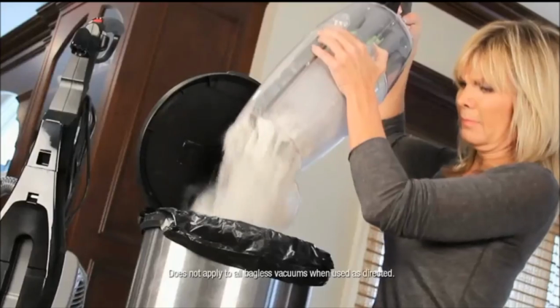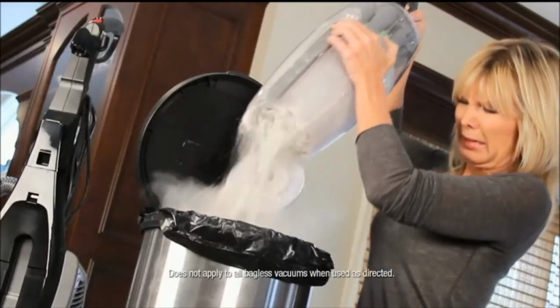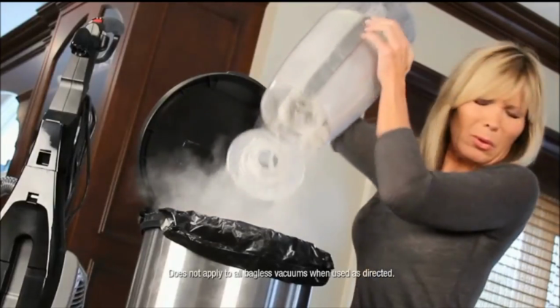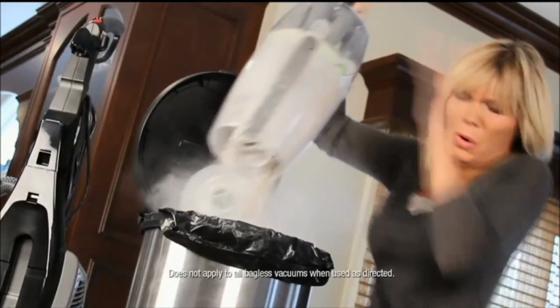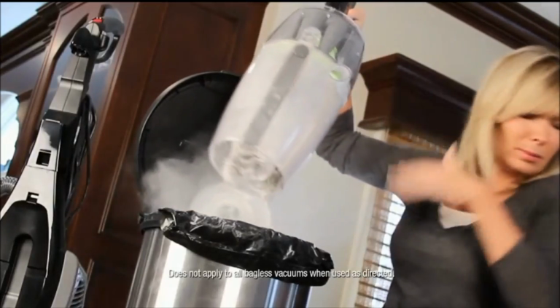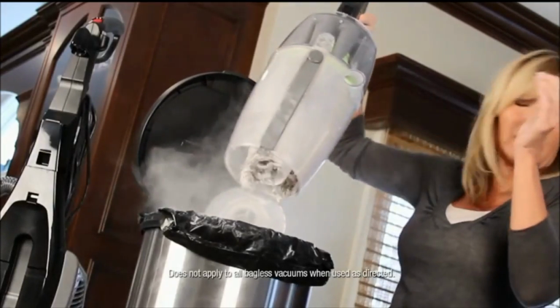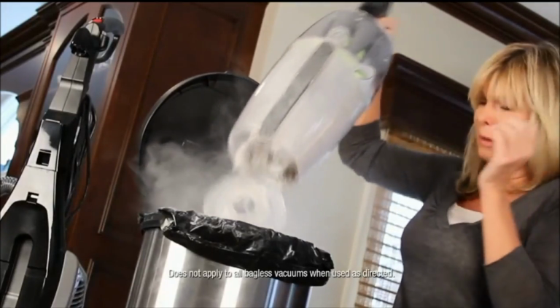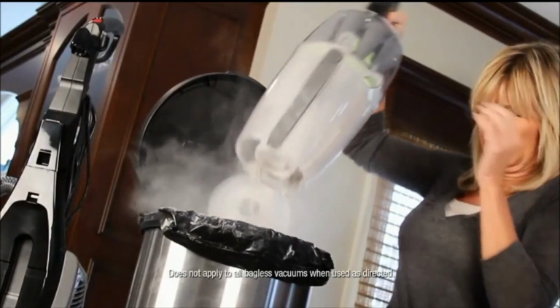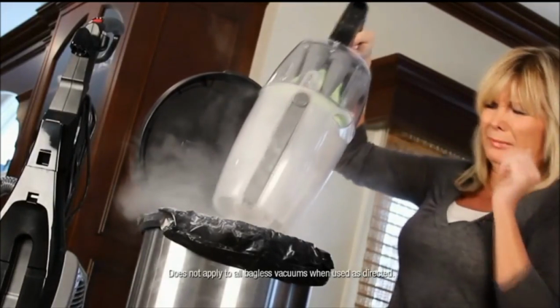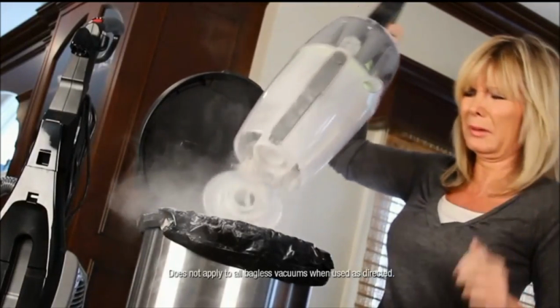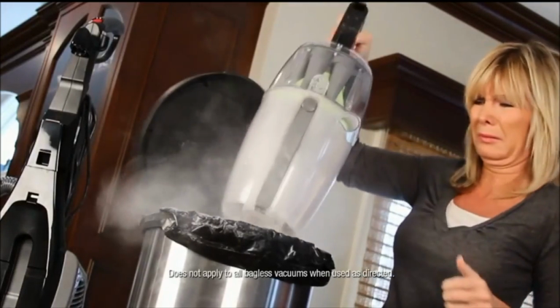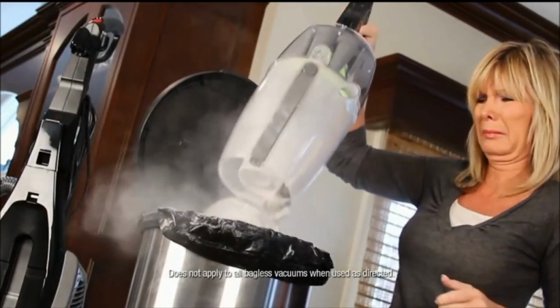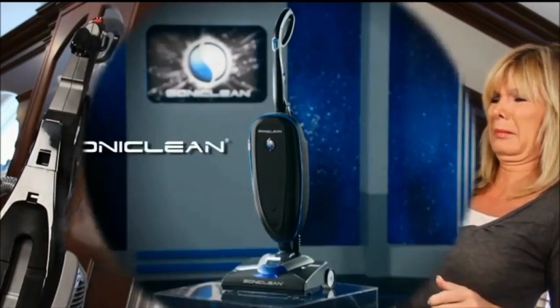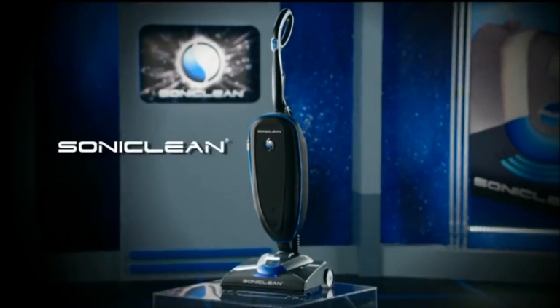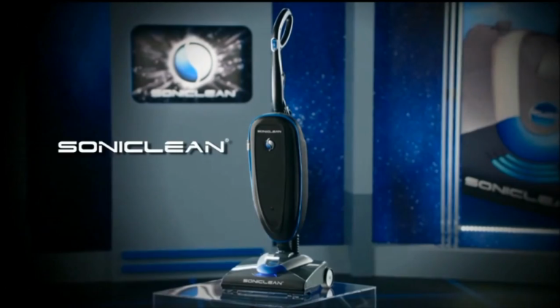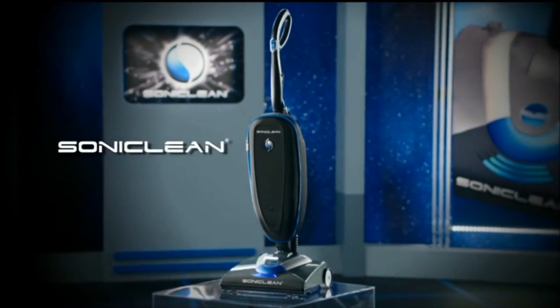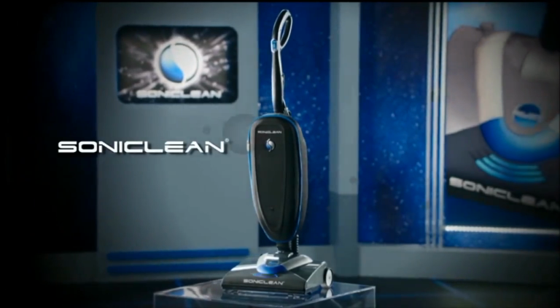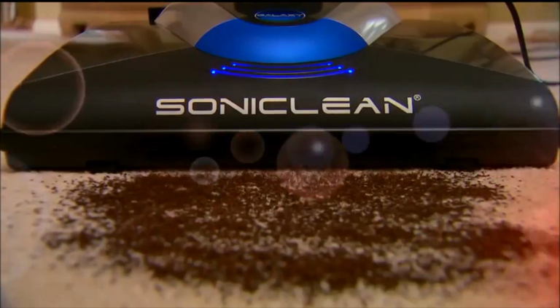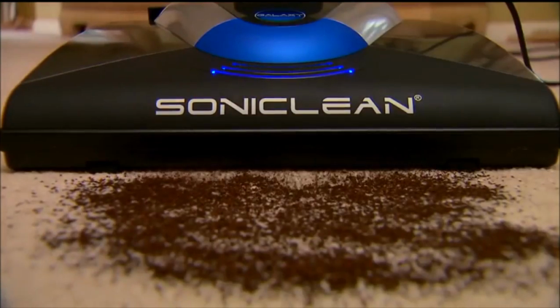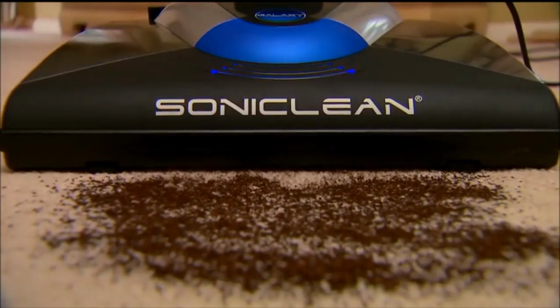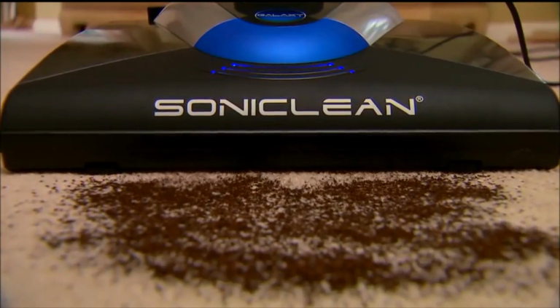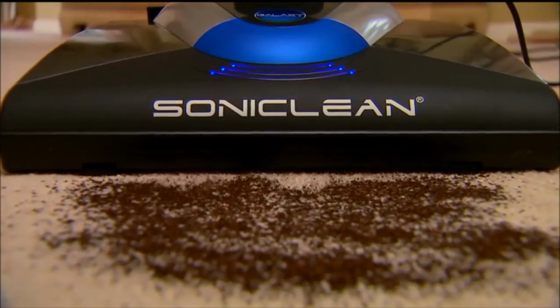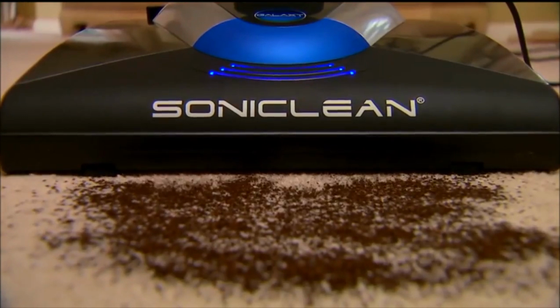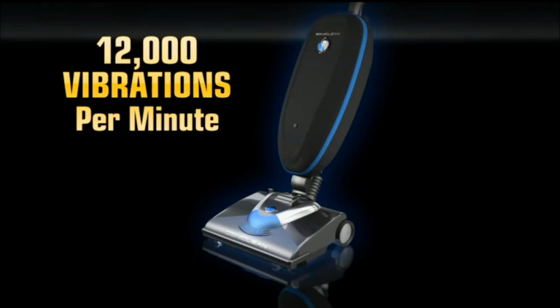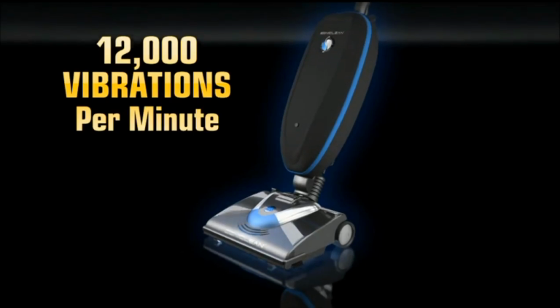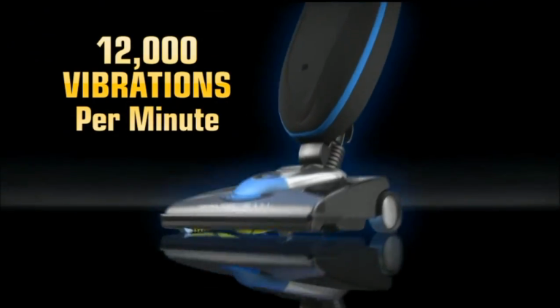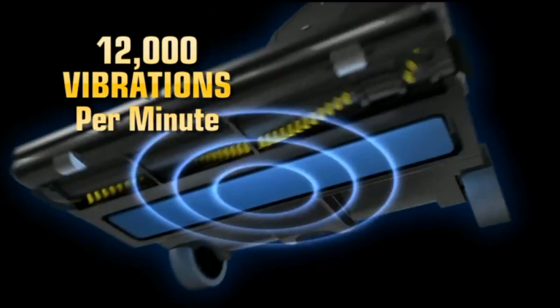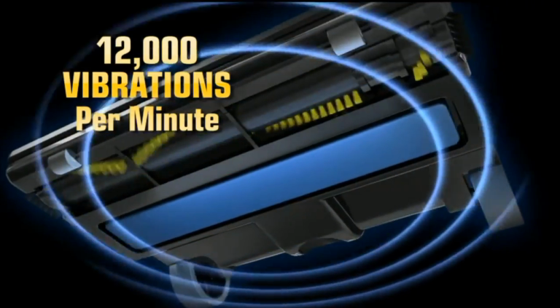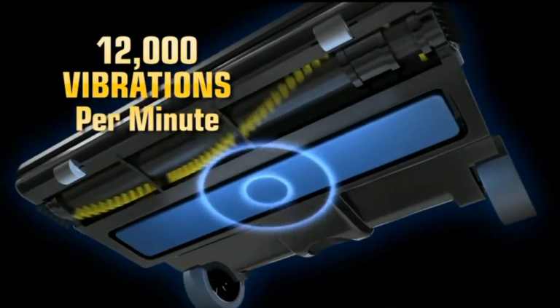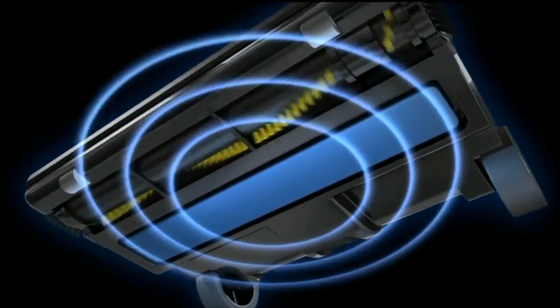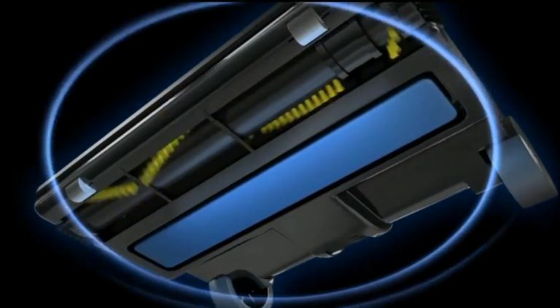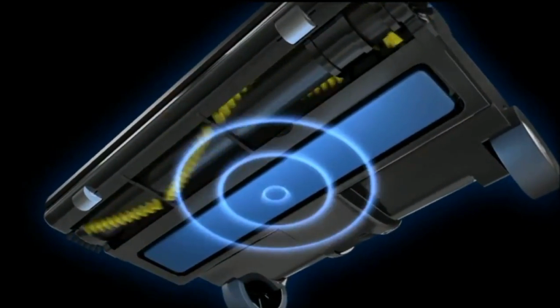Tired of heavy, dusty, bulky vacuum cleaners? You've tried all the rest. Now try the best. Soniclean, the sonic-powered vacuum that vibrates 12,000 times per minute for deep-down dirt.